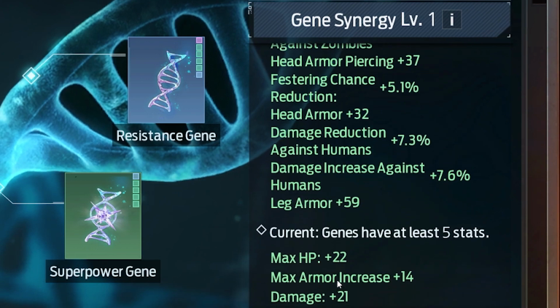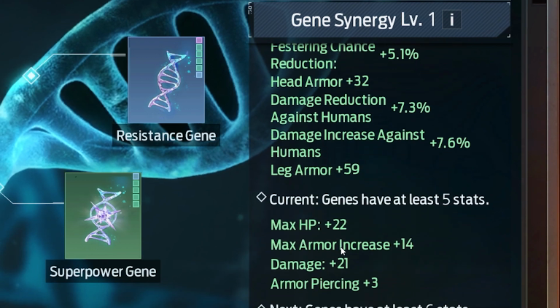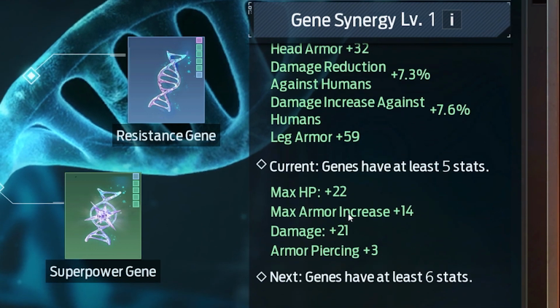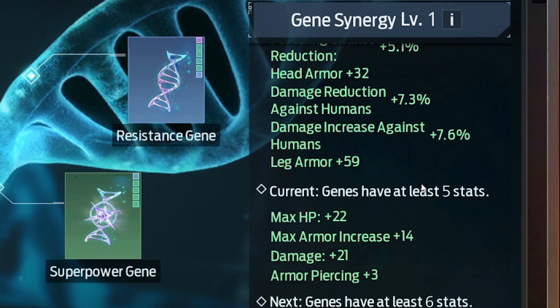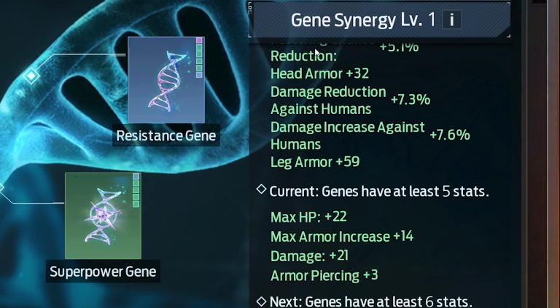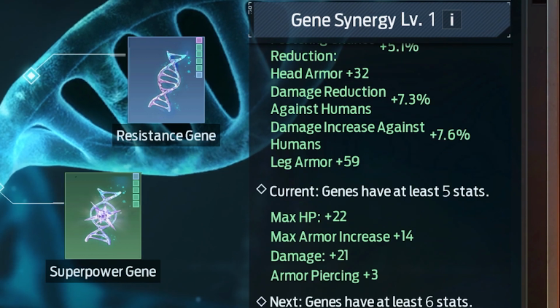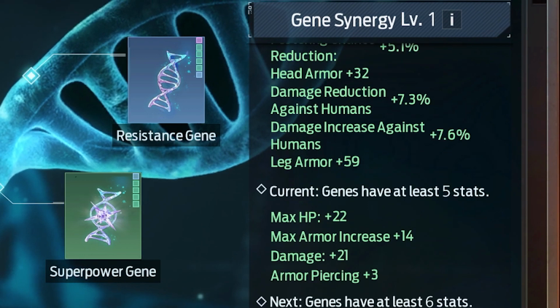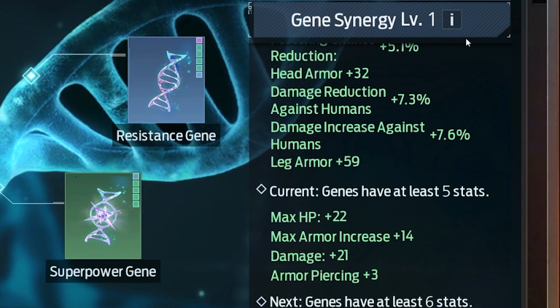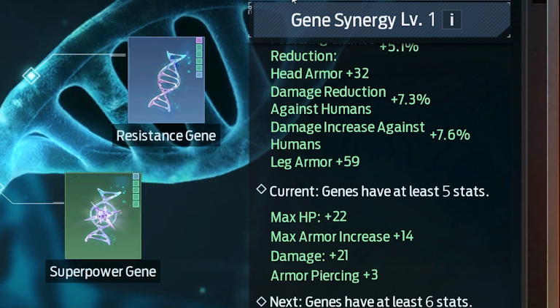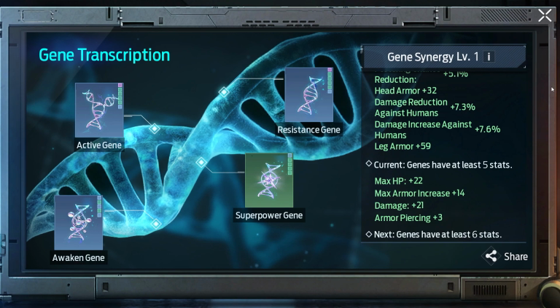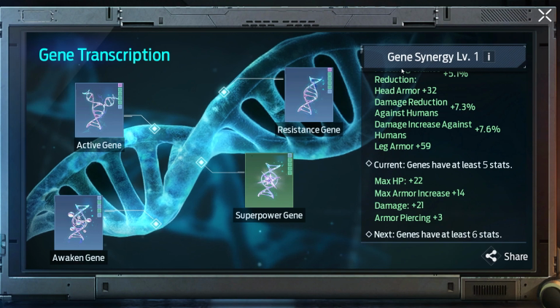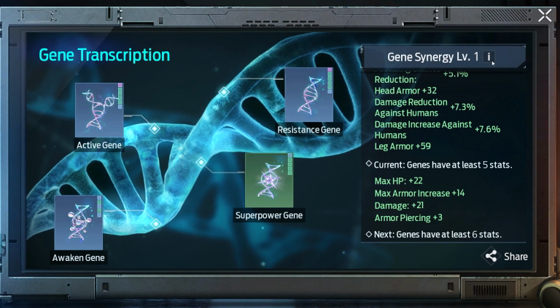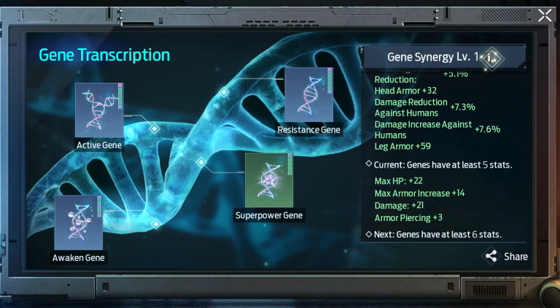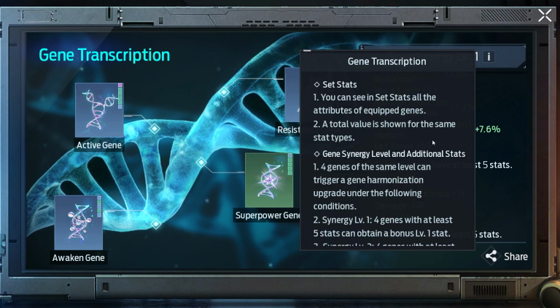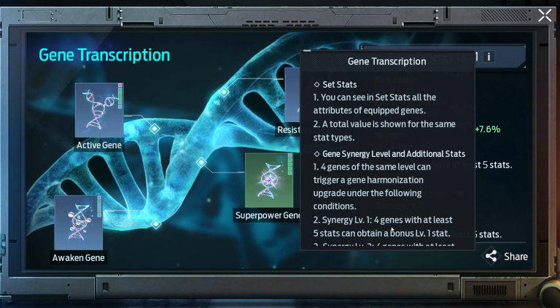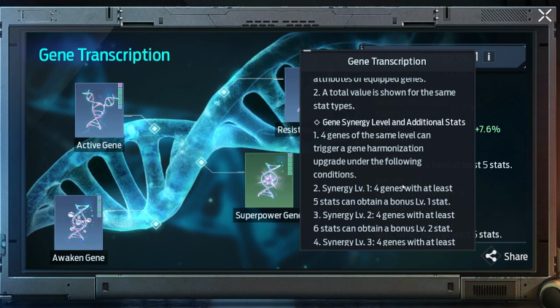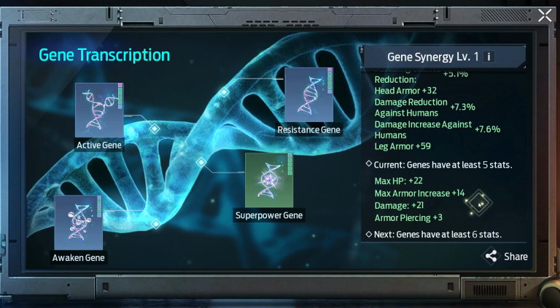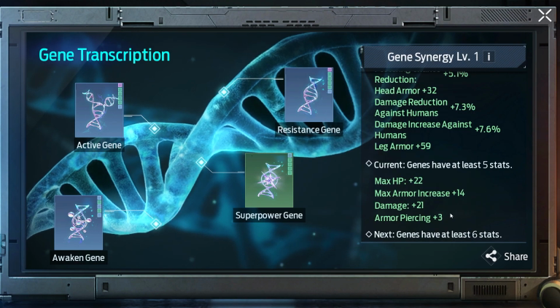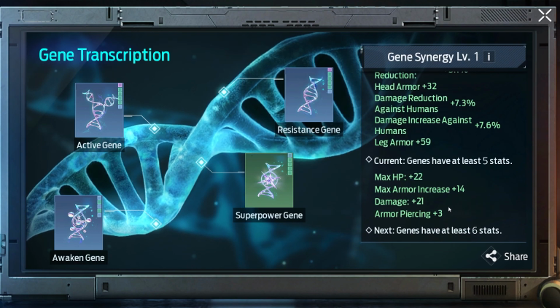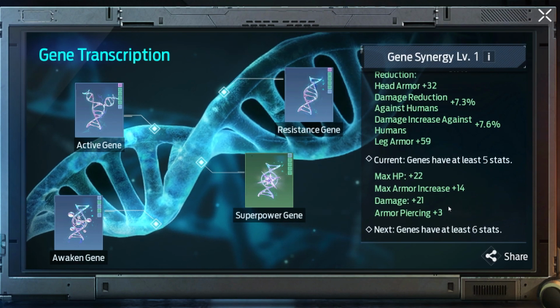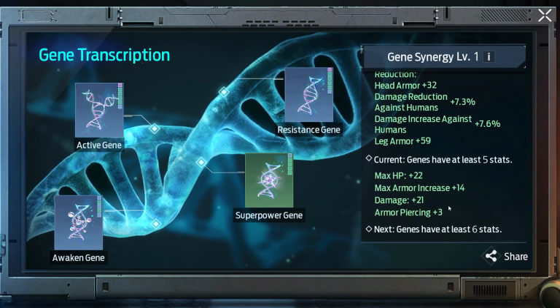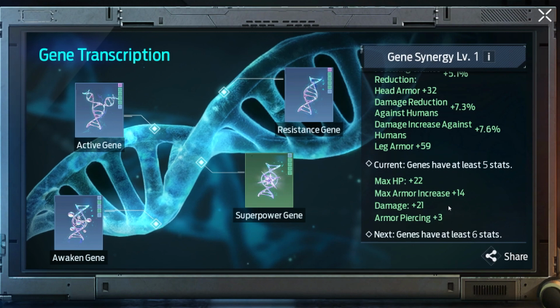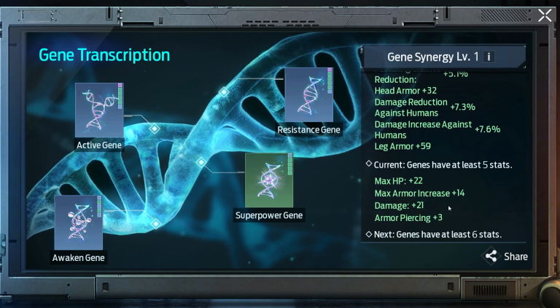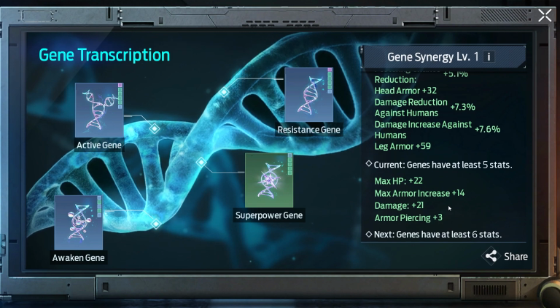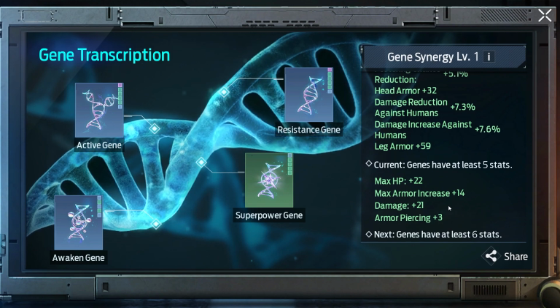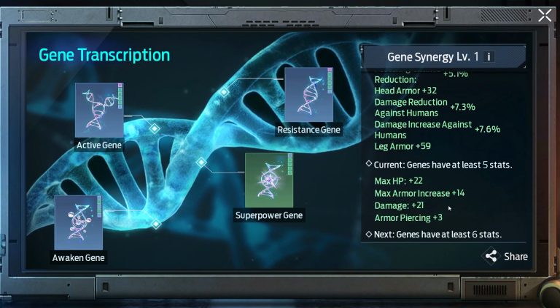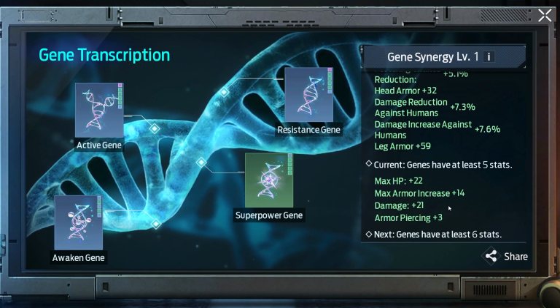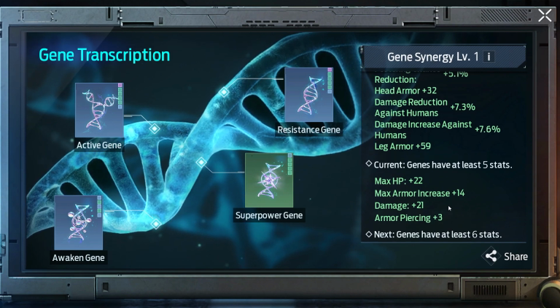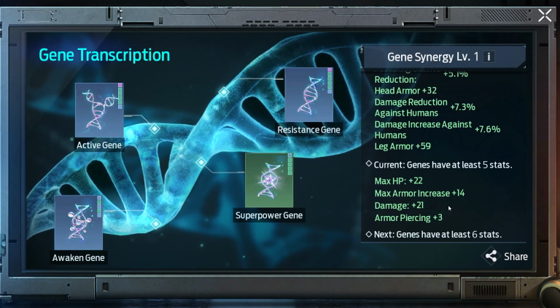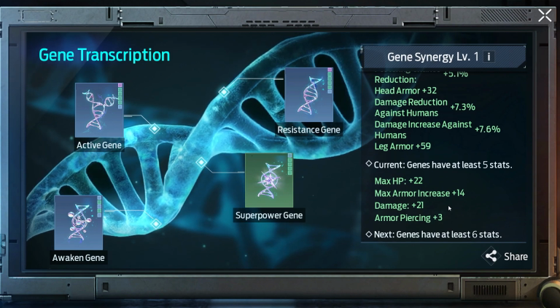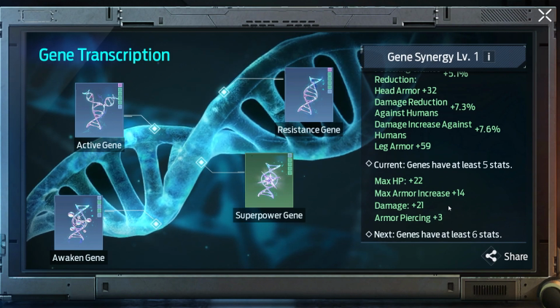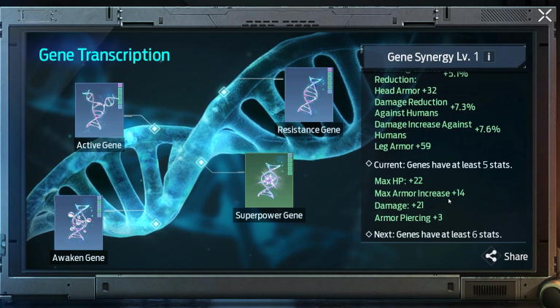If all of your genes have at least 5 stats you will unlock gene synergy level 1. This will give your genes some additional stats as well as increase your rating. There are multiple levels of synergy, each giving more additional stats.